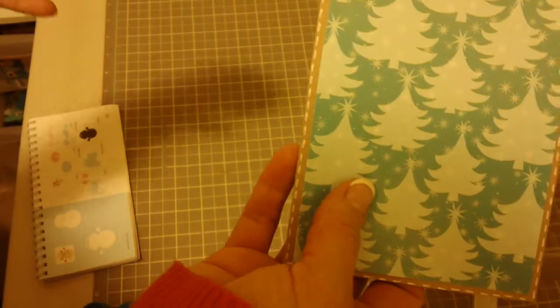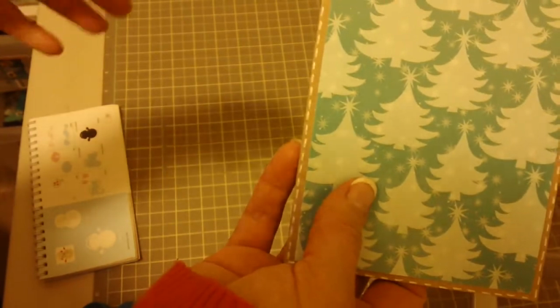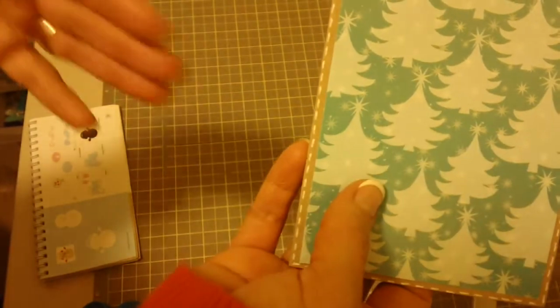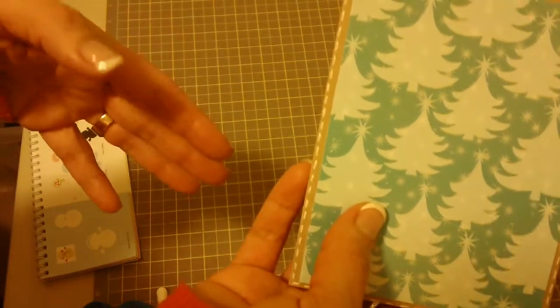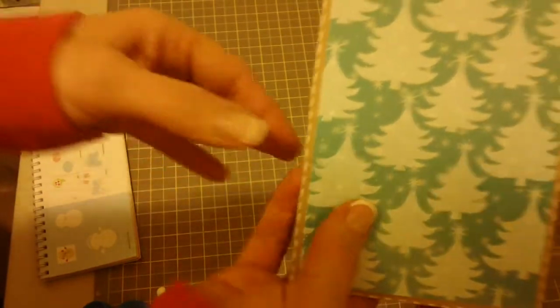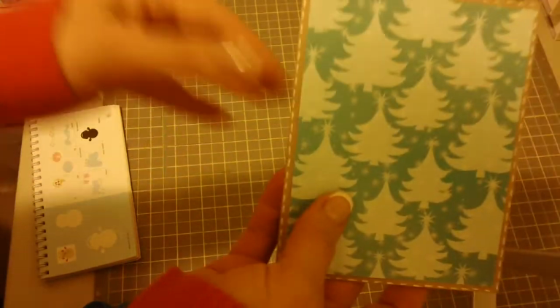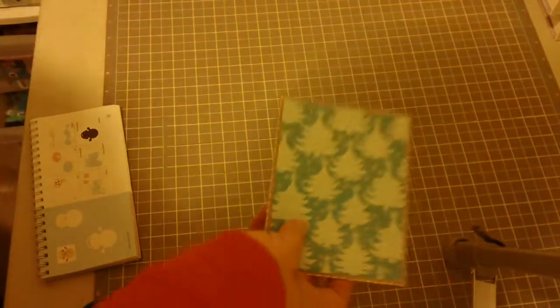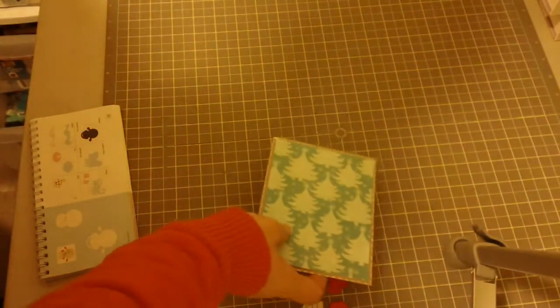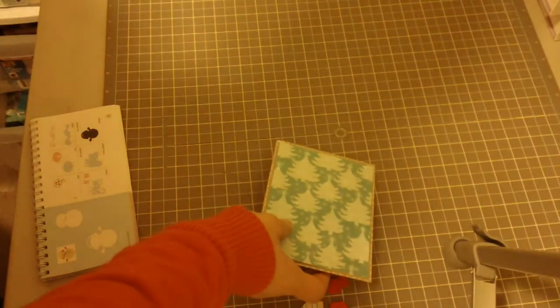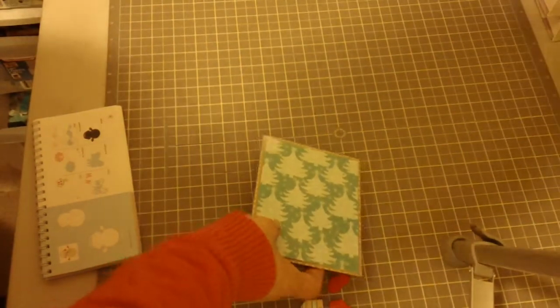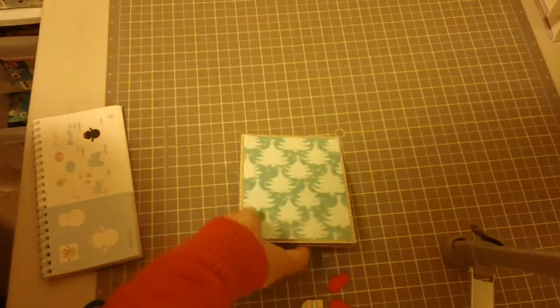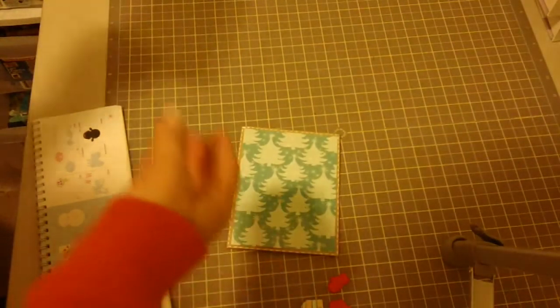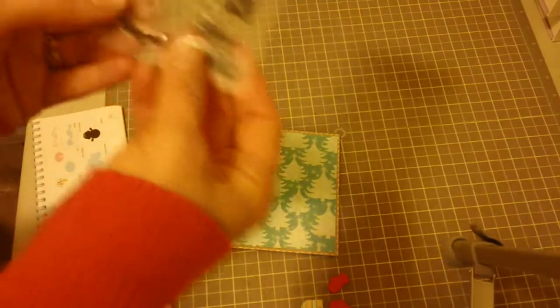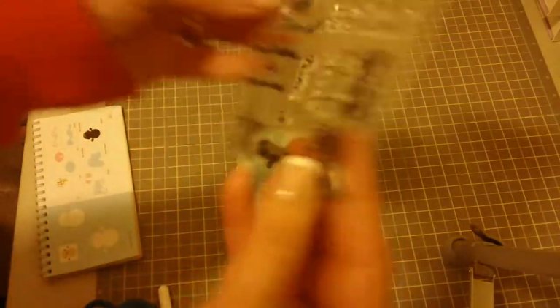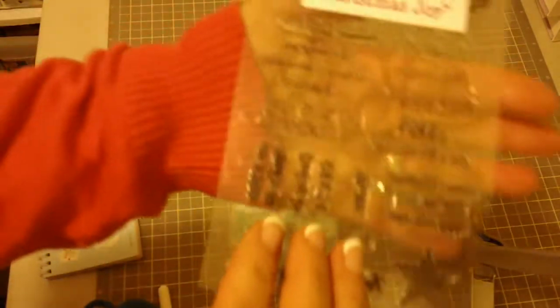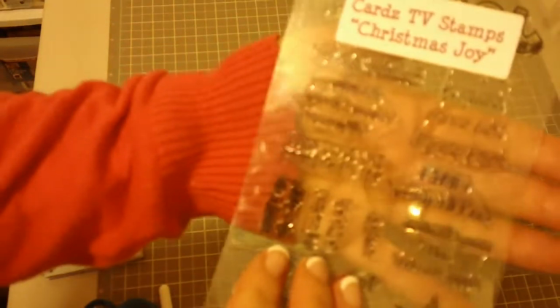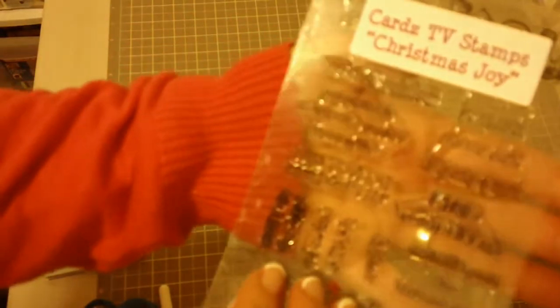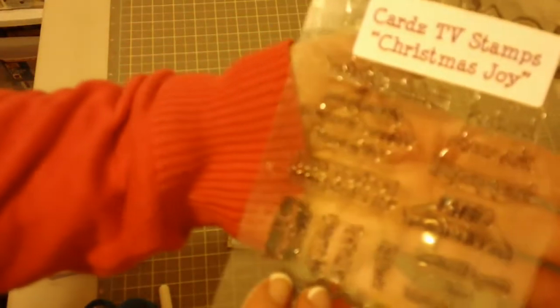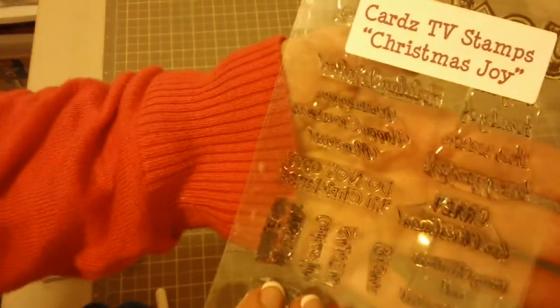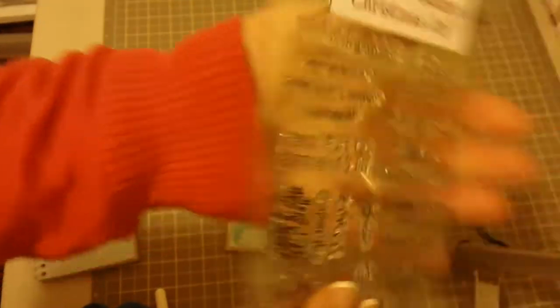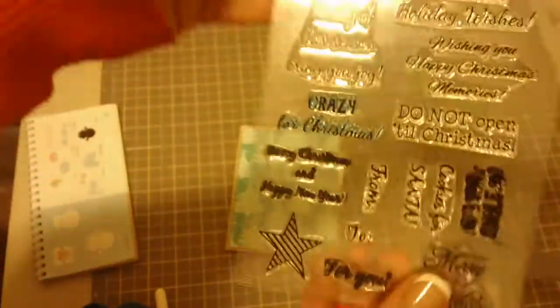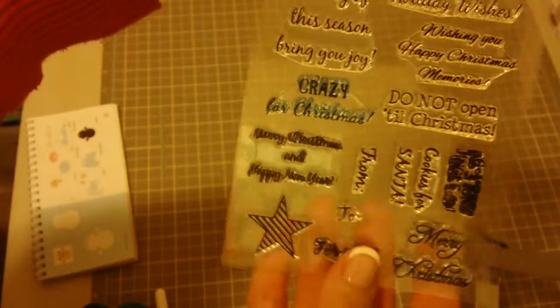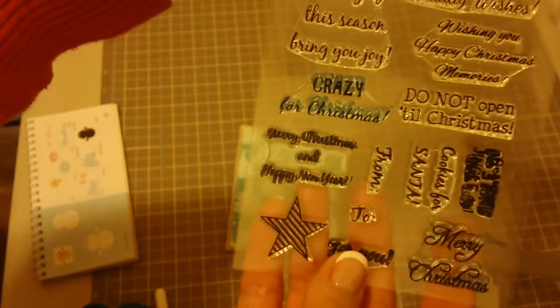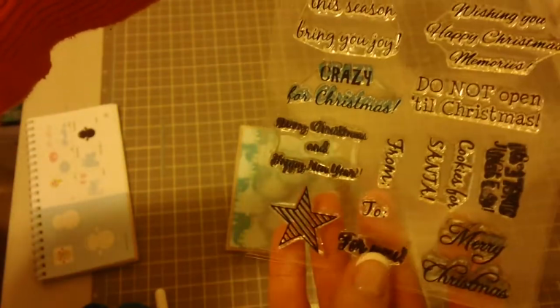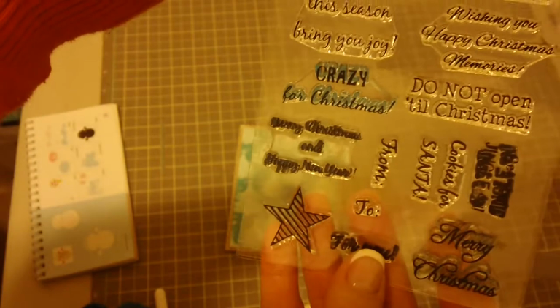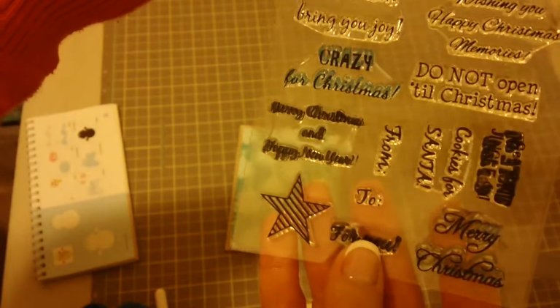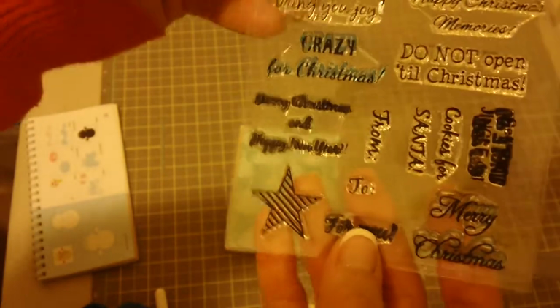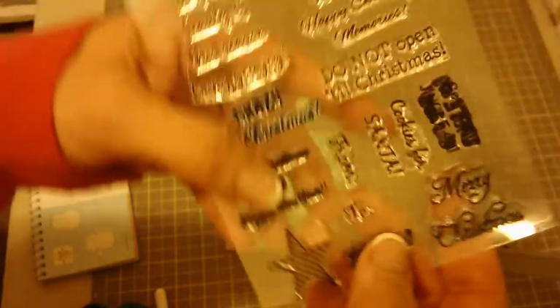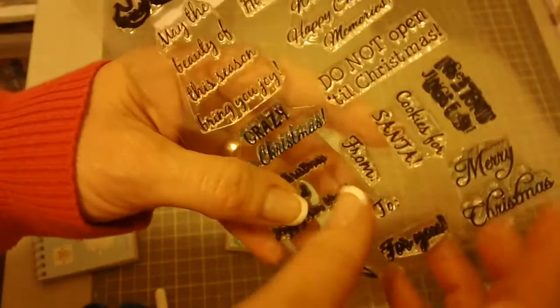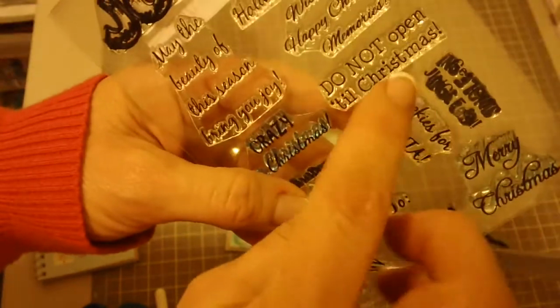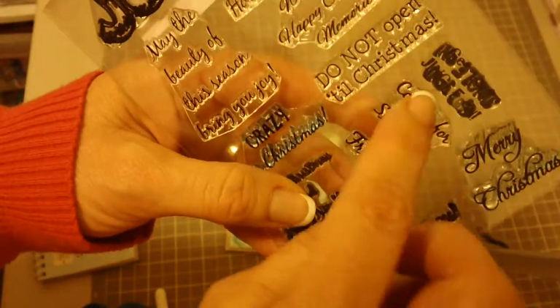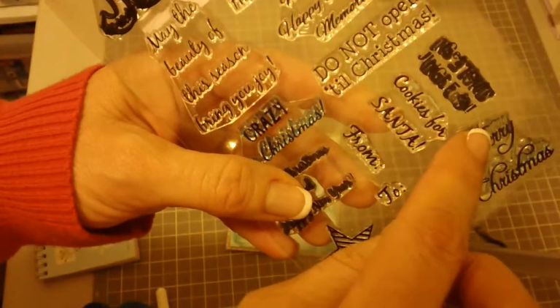Let me show you the stamp set that I'm going to be using today from Cardstv.stamps, called Christmas Joy. The particular one I'm going to be using says "get your jingle on."